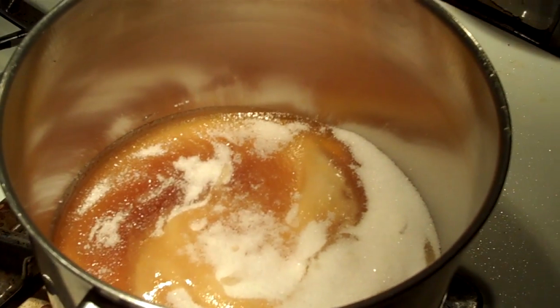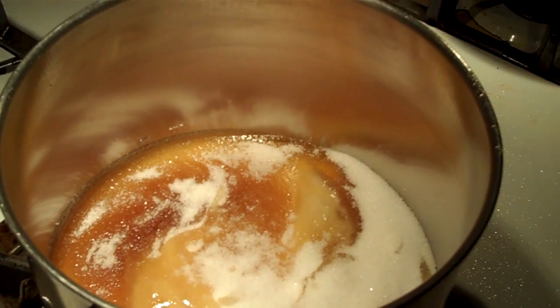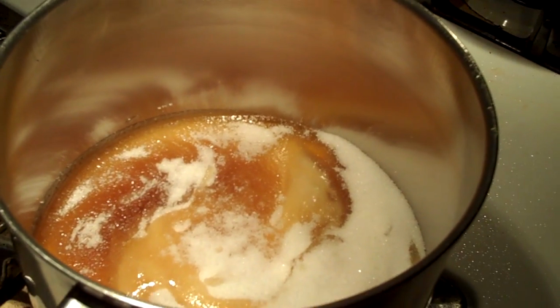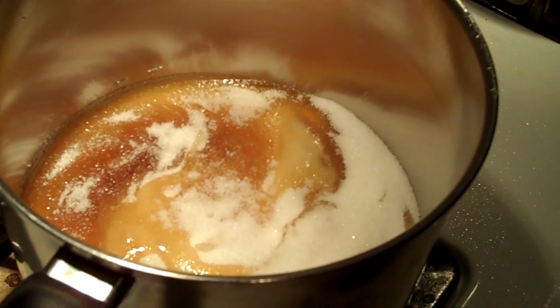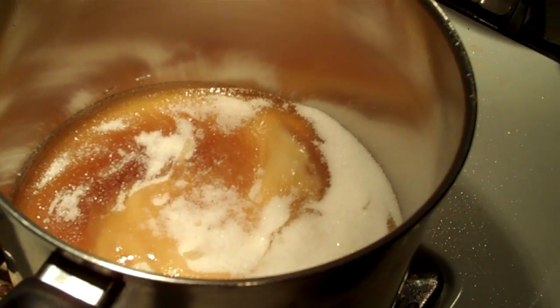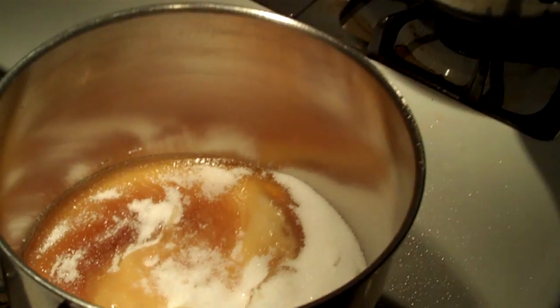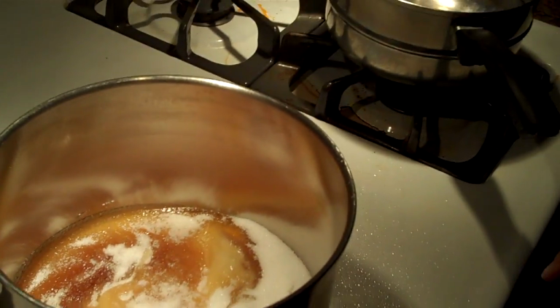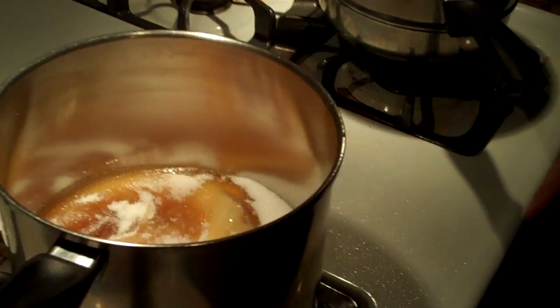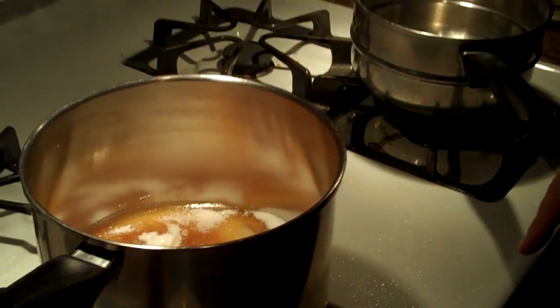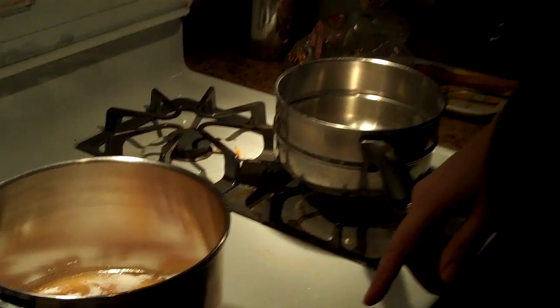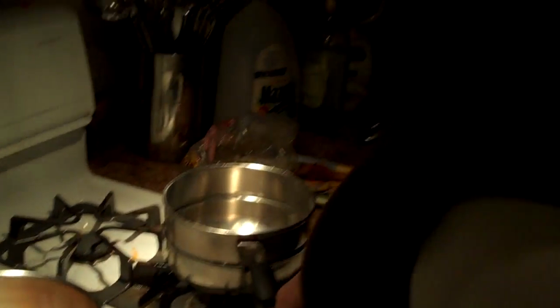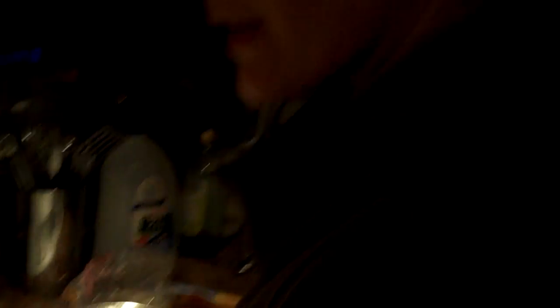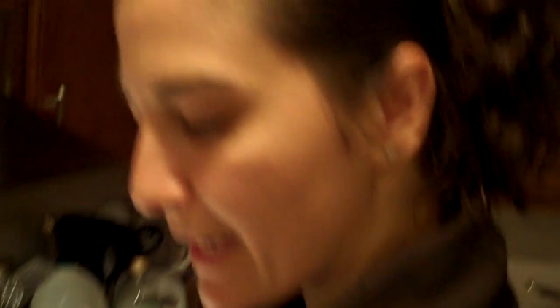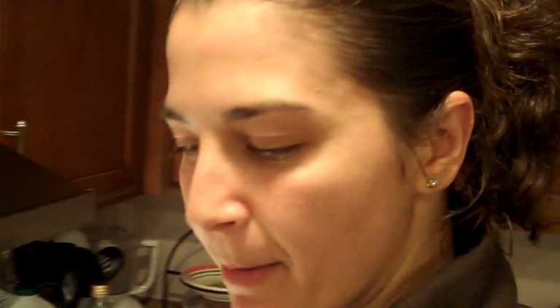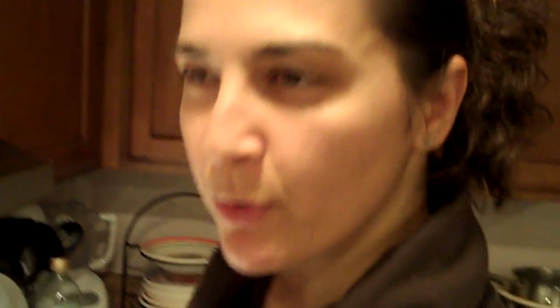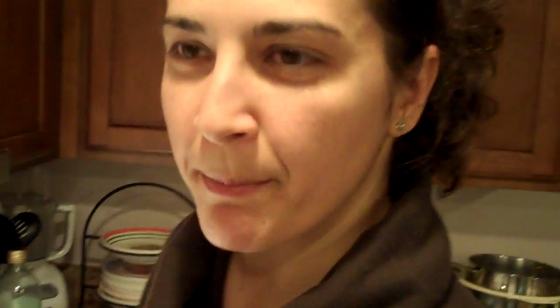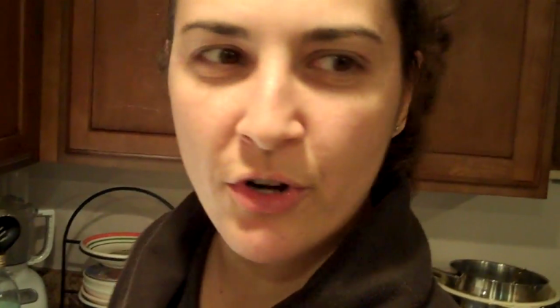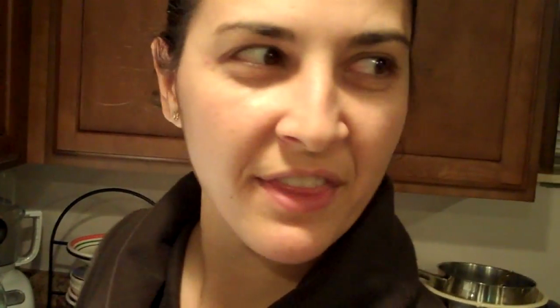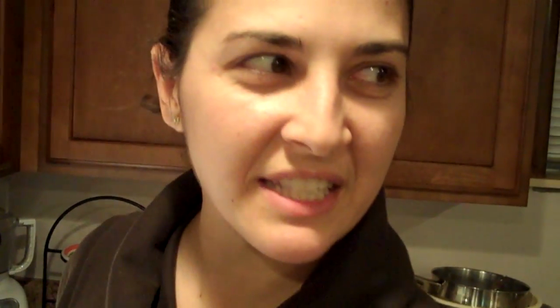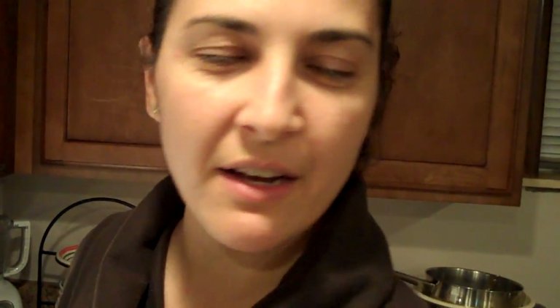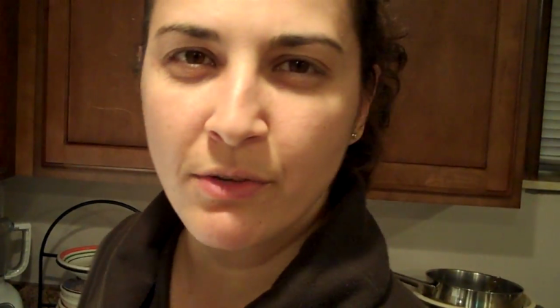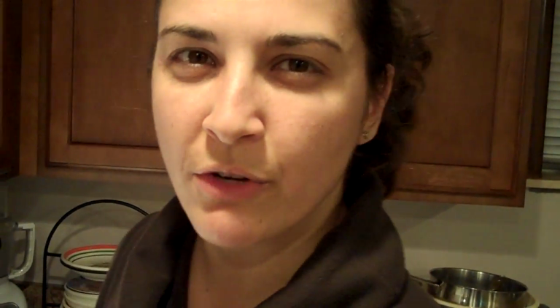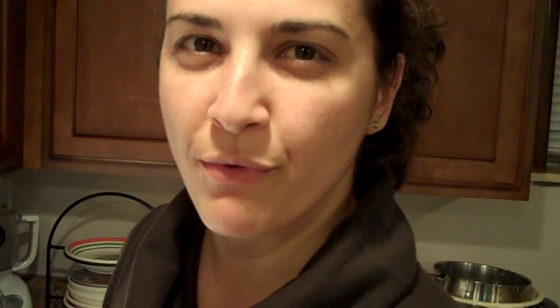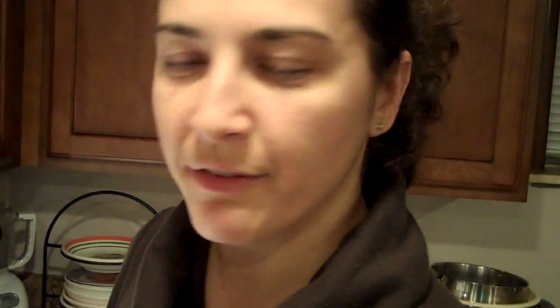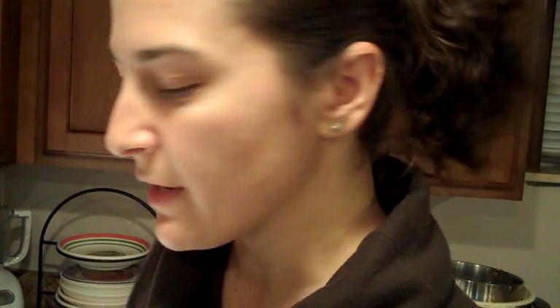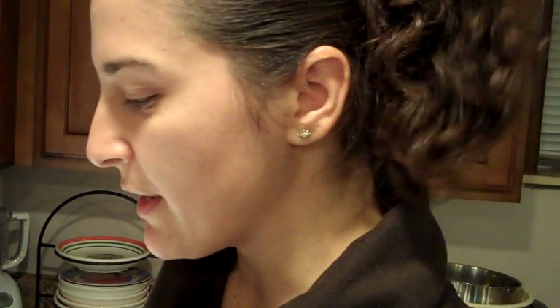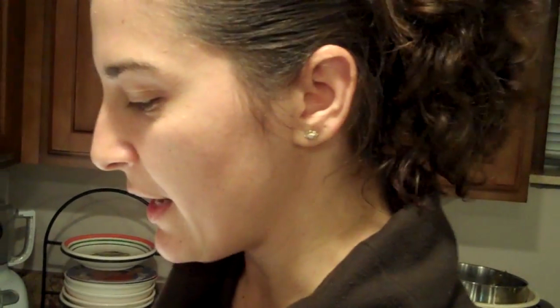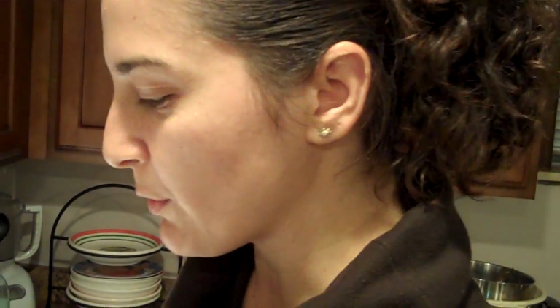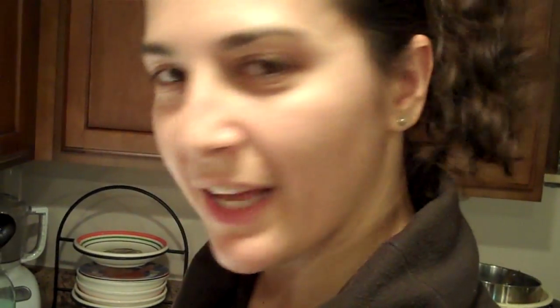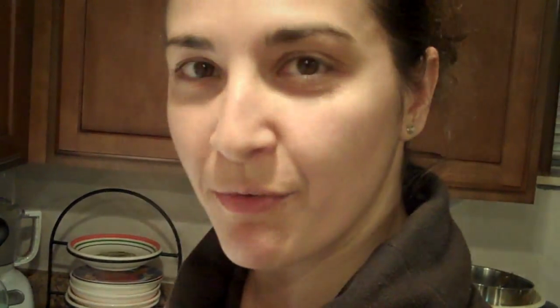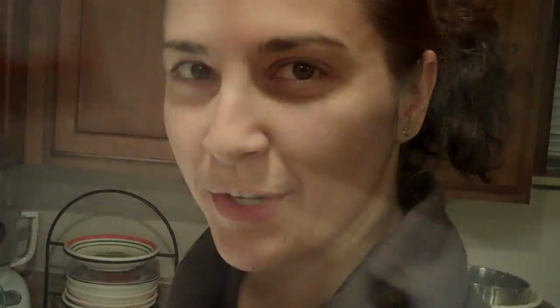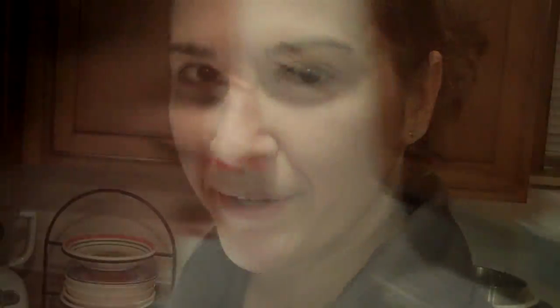And we put it on a medium heat, and we're going to let it come up to a temperature — I think it said 305 — so we'll let that sit for a little bit.